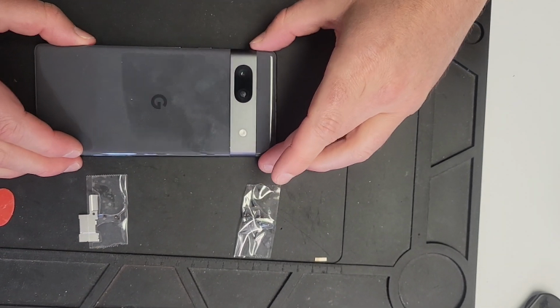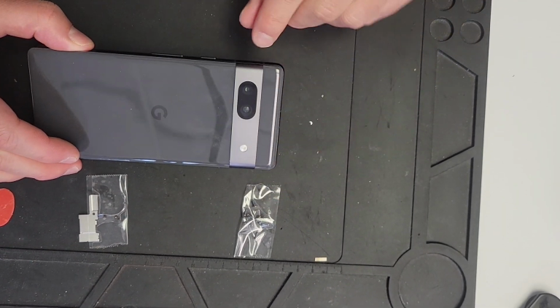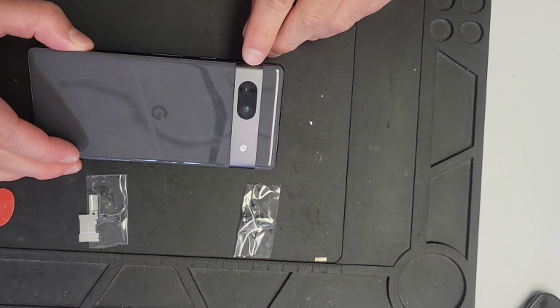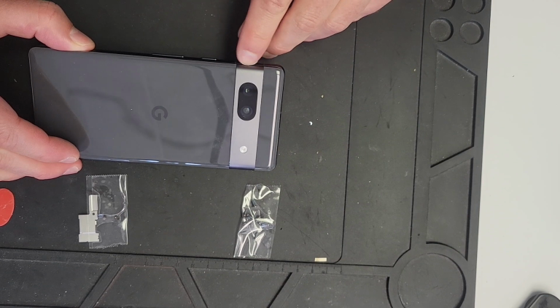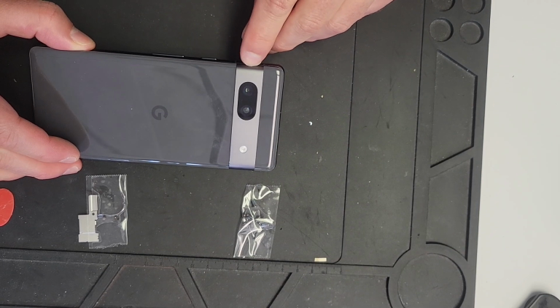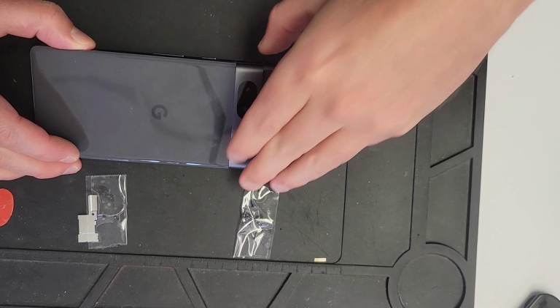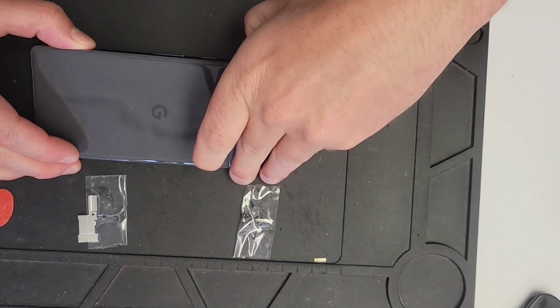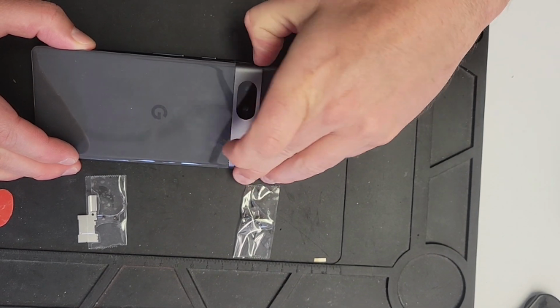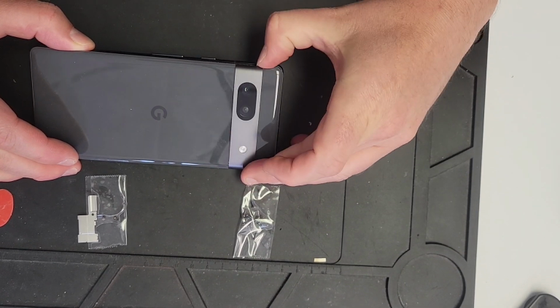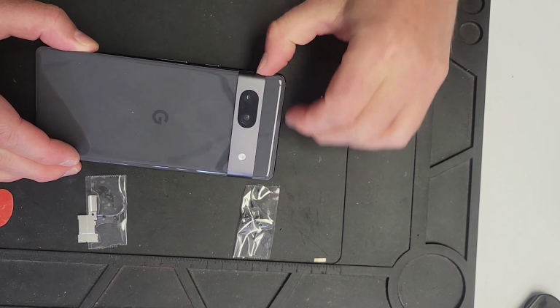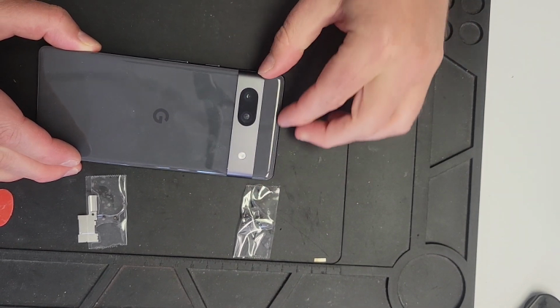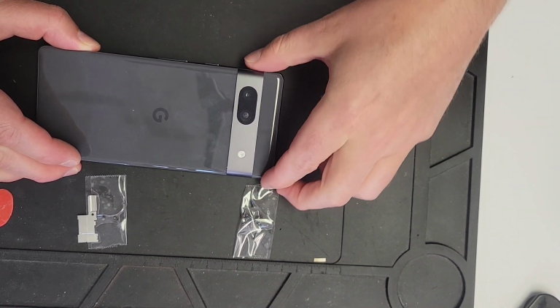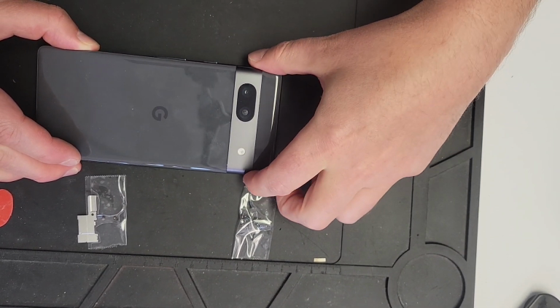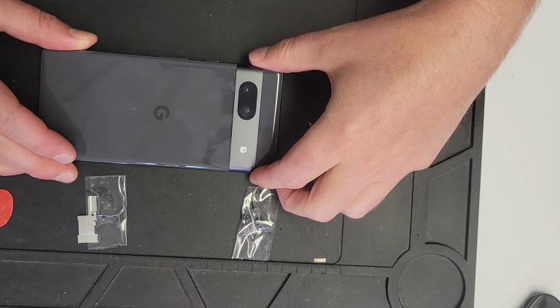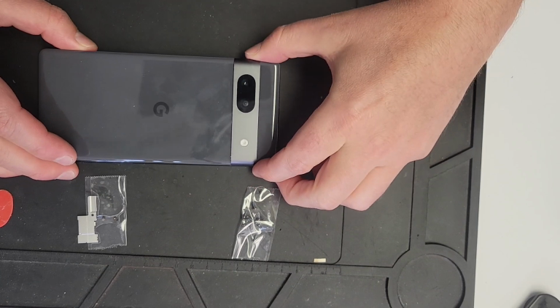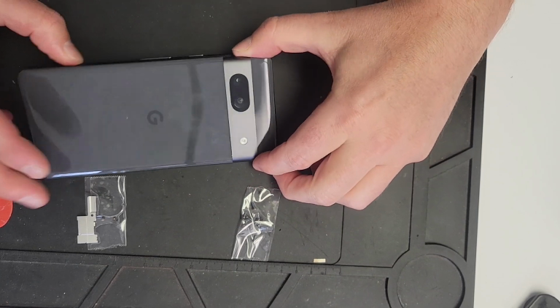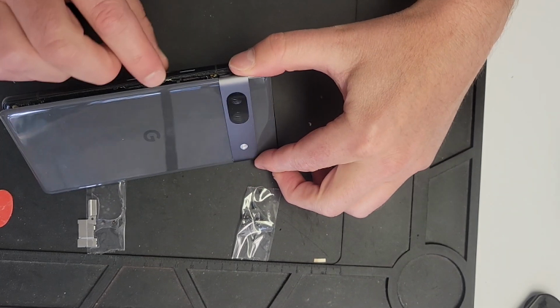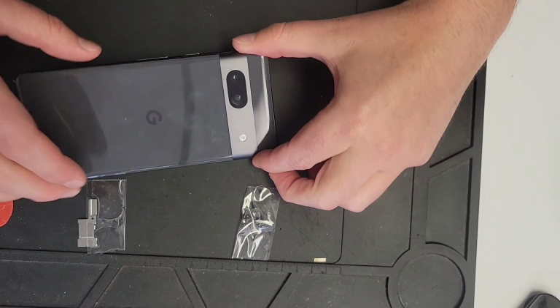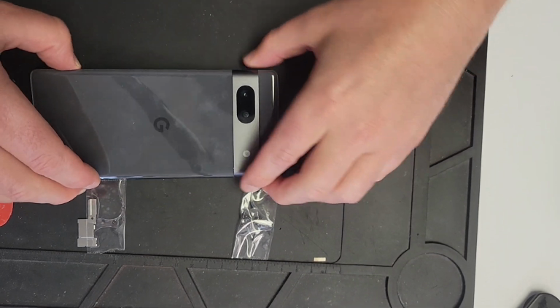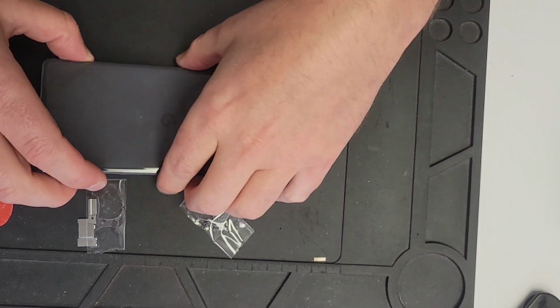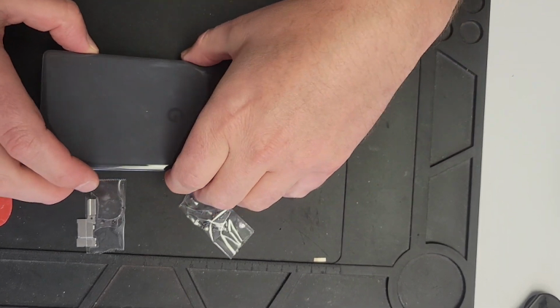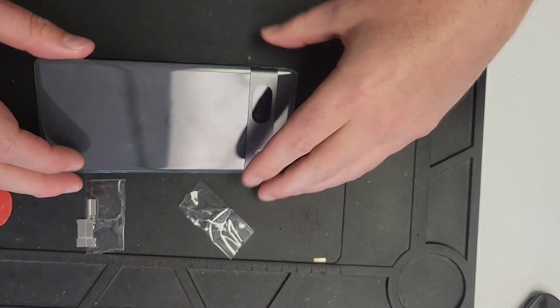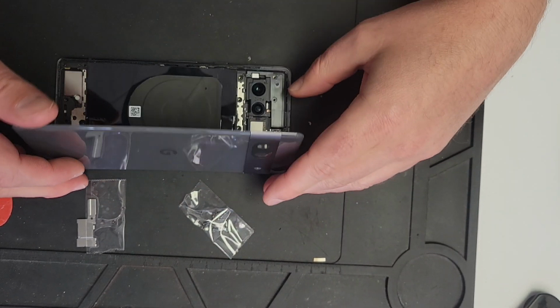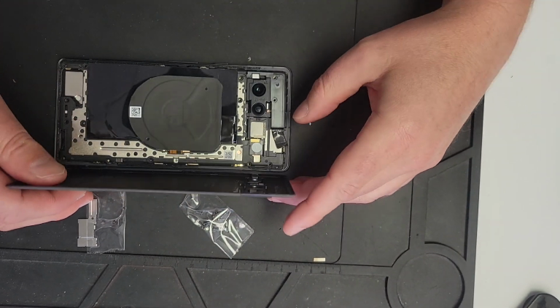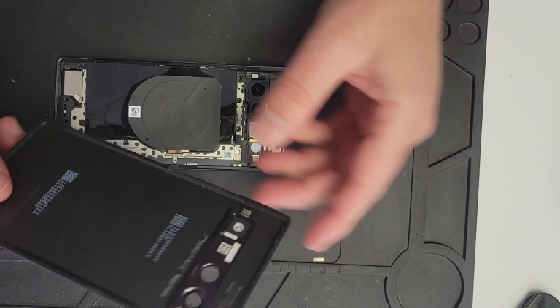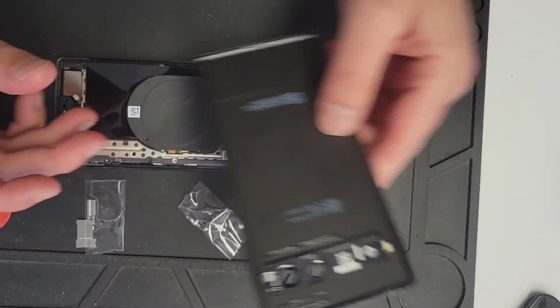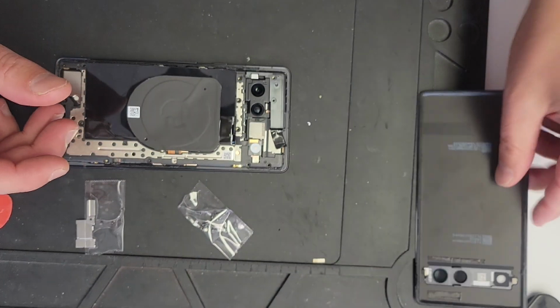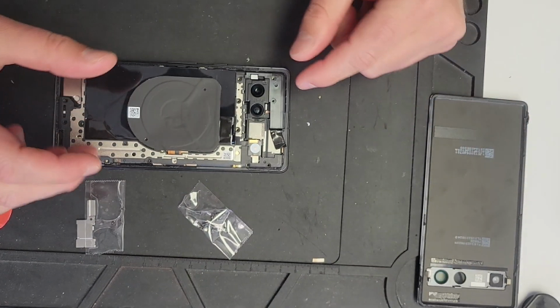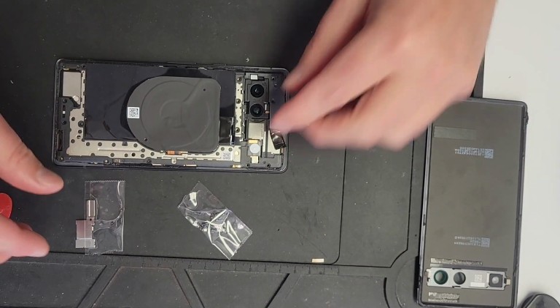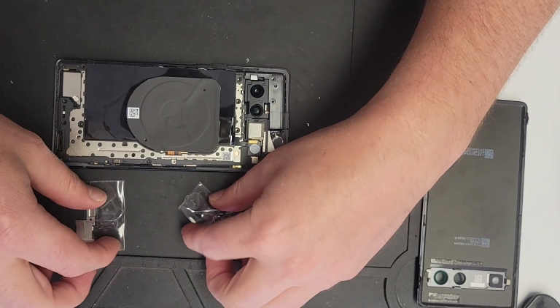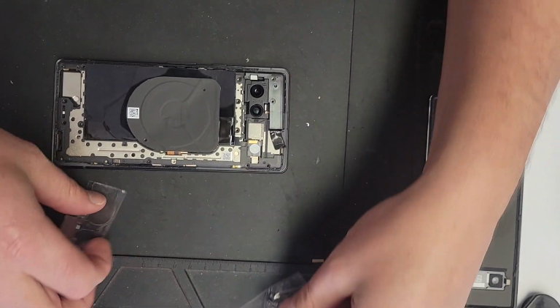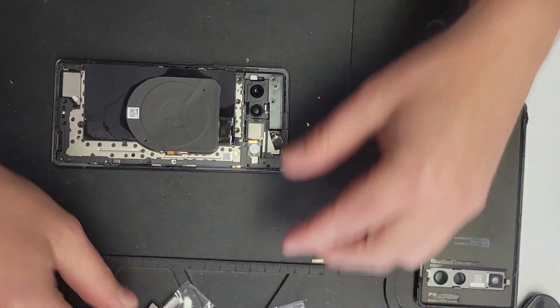You might need to use the razor blade on the metal part to push that up again and then work it through around the edges. And it pops off — it's actually quite an easy back to remove once you've got the right amount of heat on it.